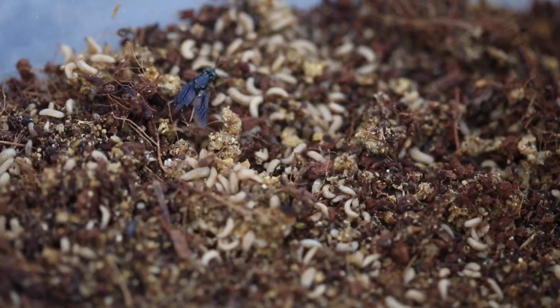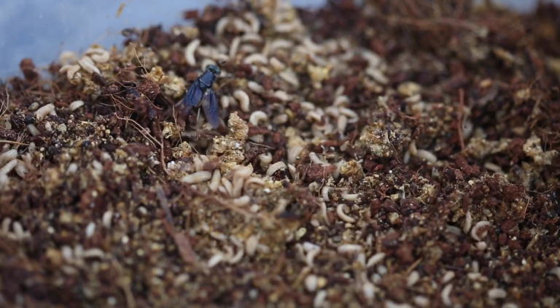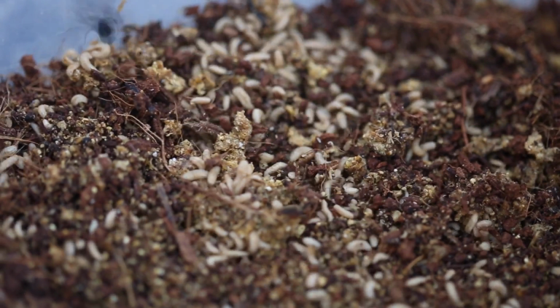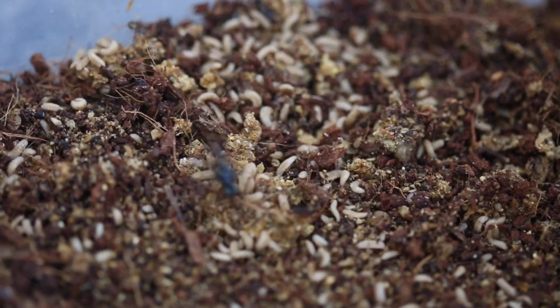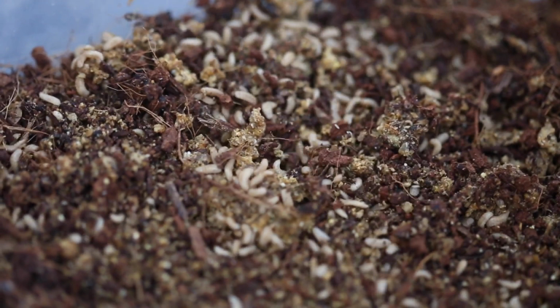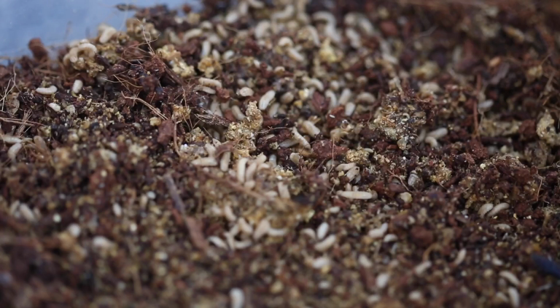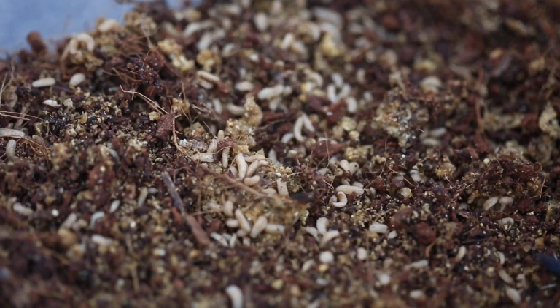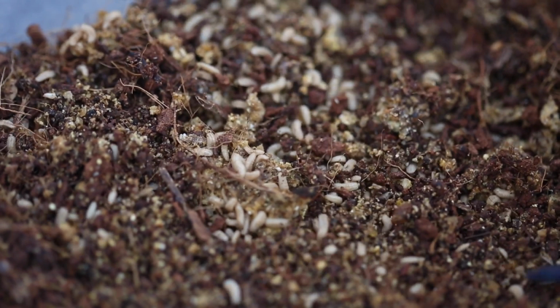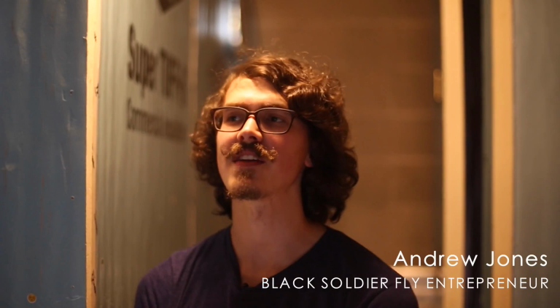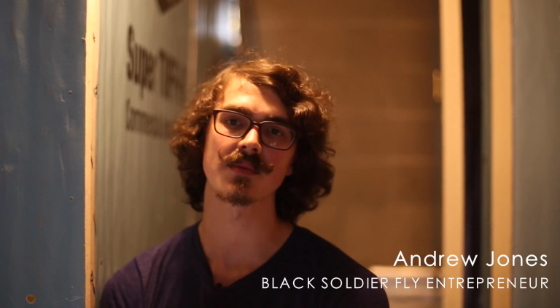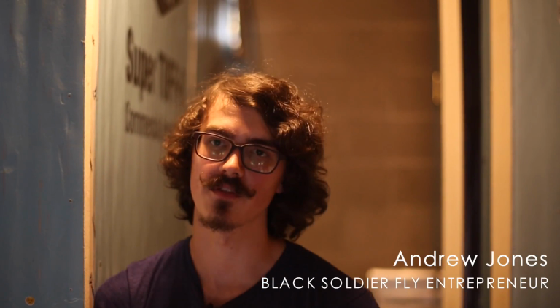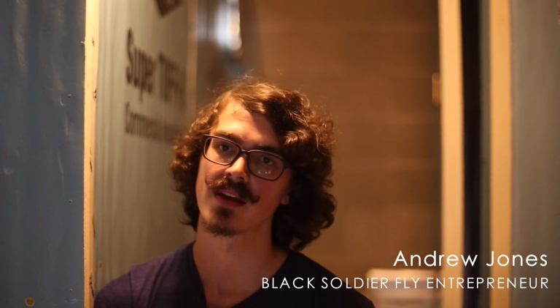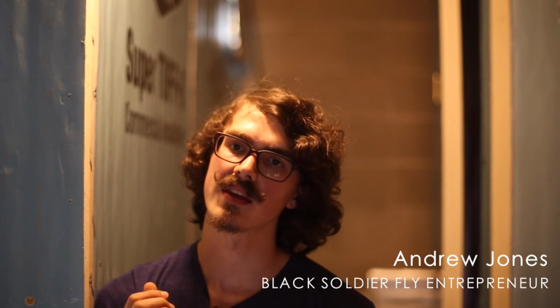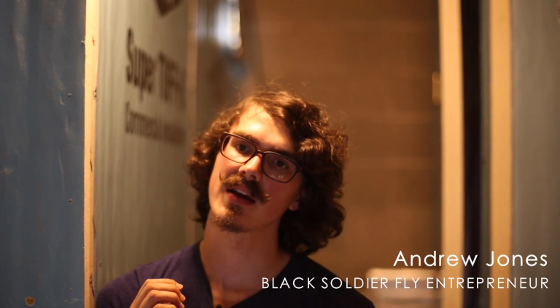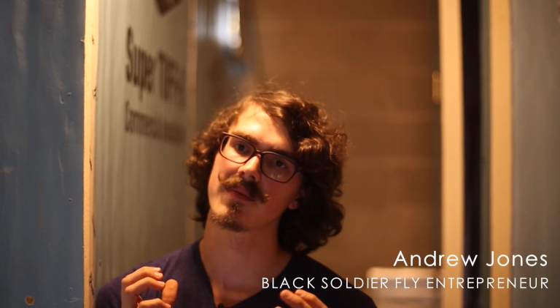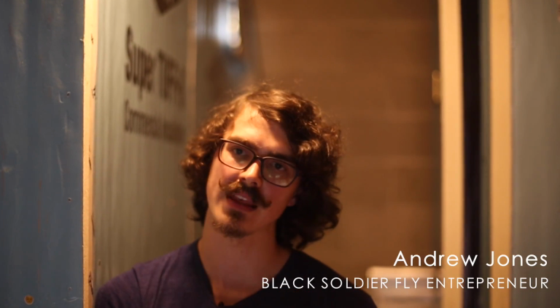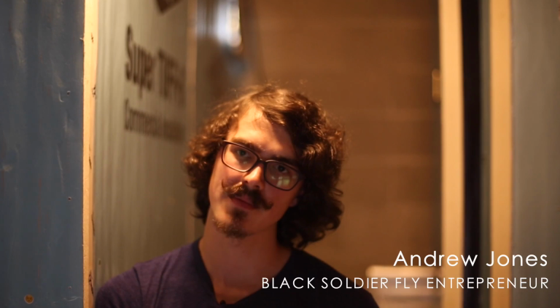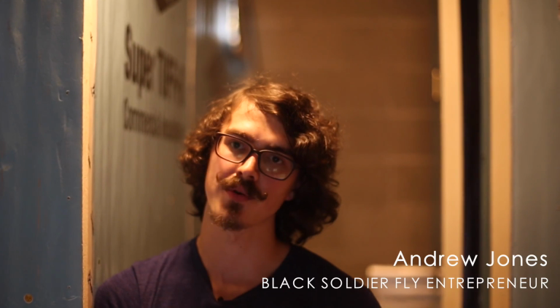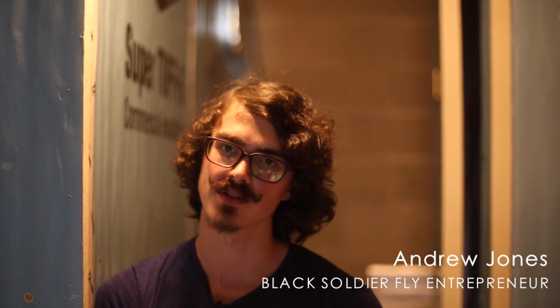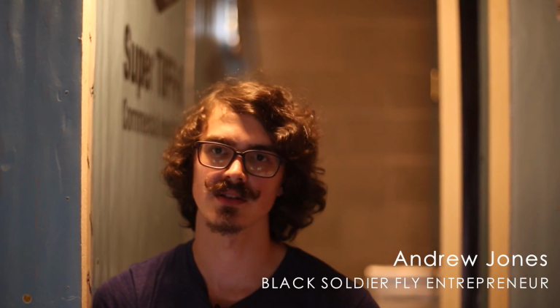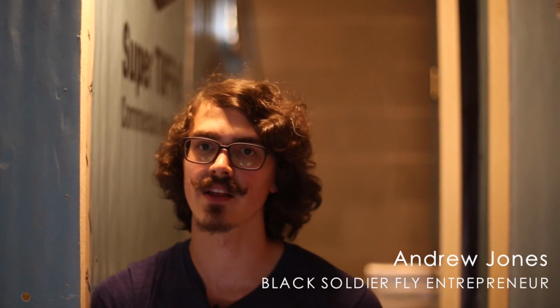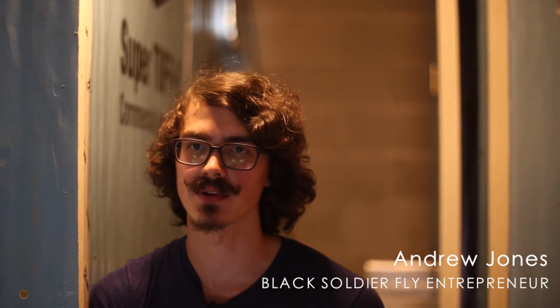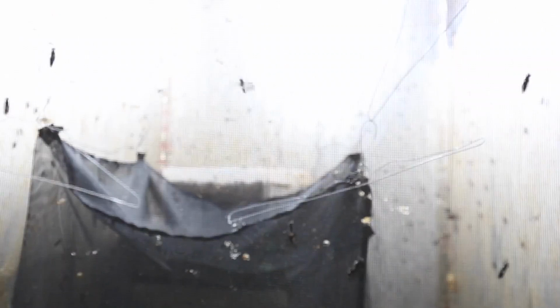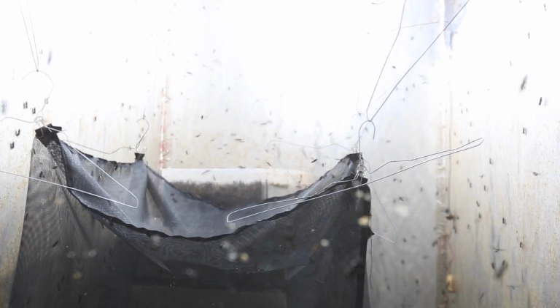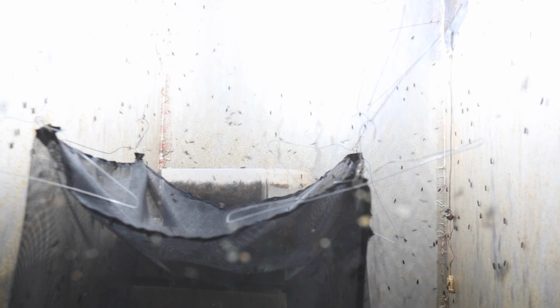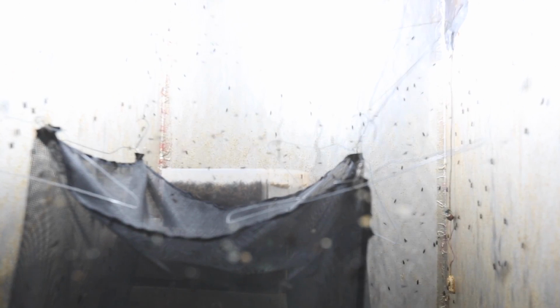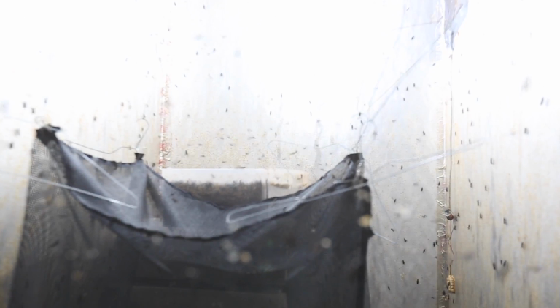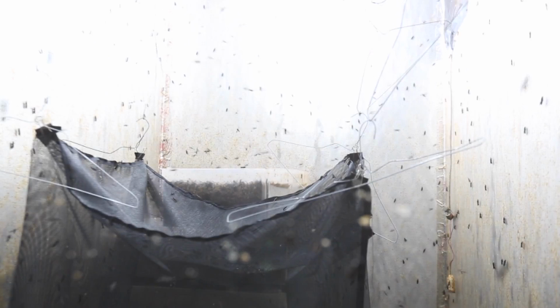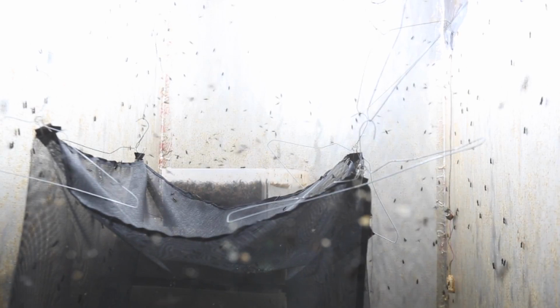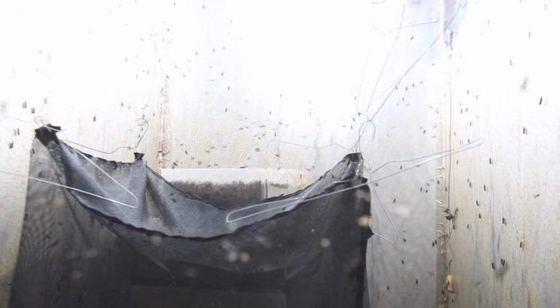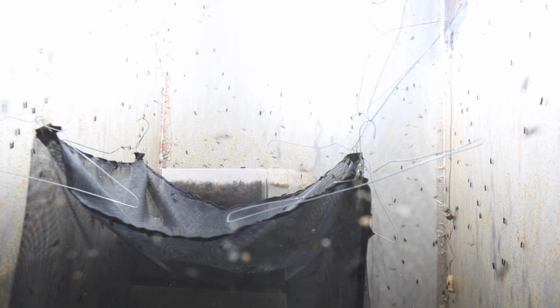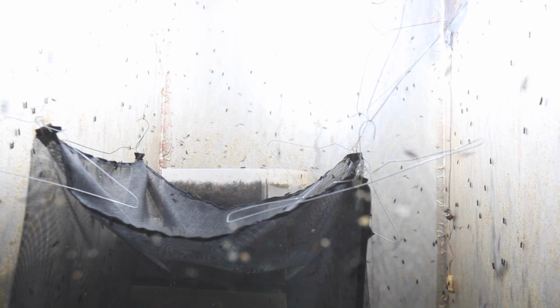I use insects to process organic waste into a livestock feed. If you take something such as a loaf of bread, the average time that a compost pile — so that's just a pile of organic material or stuff that's going to break down naturally in your backyard — that's going to take about six months to a year to break down.